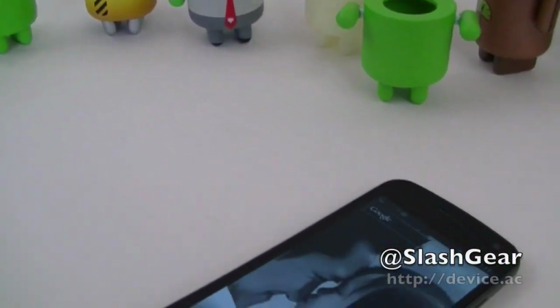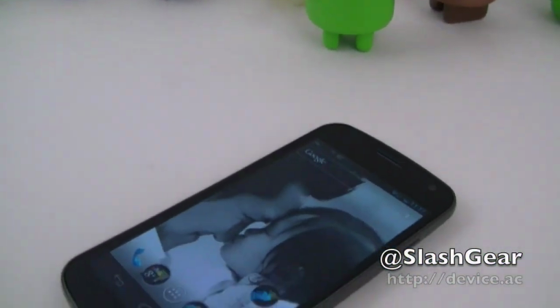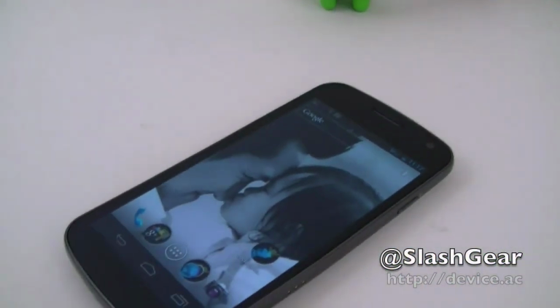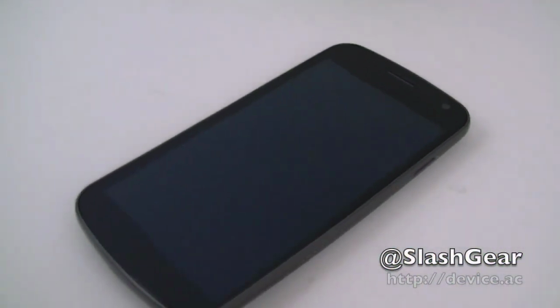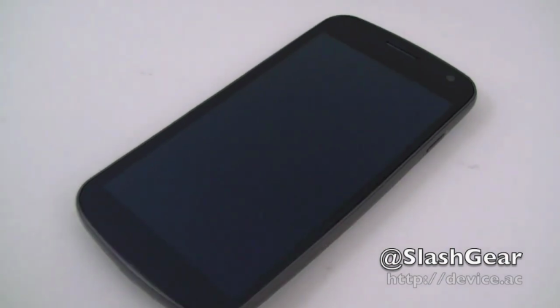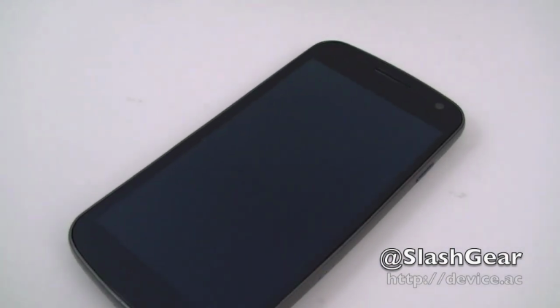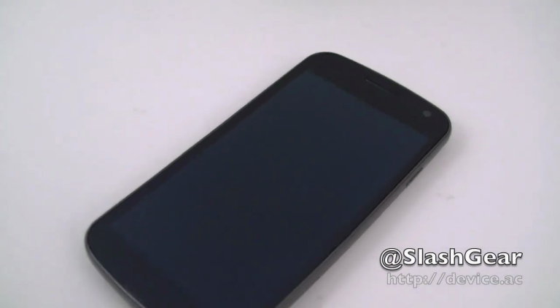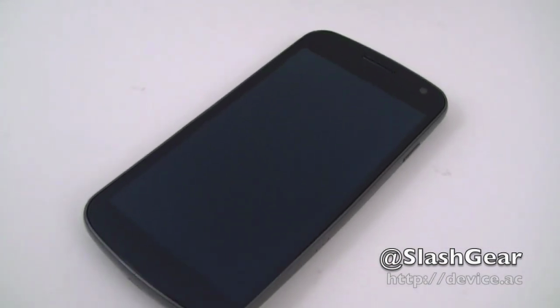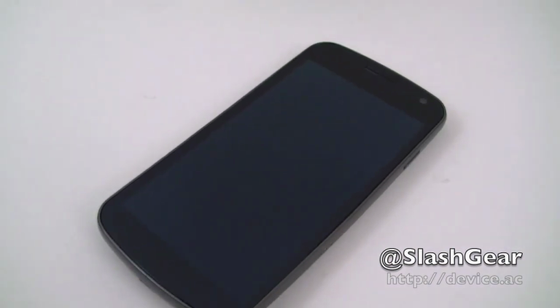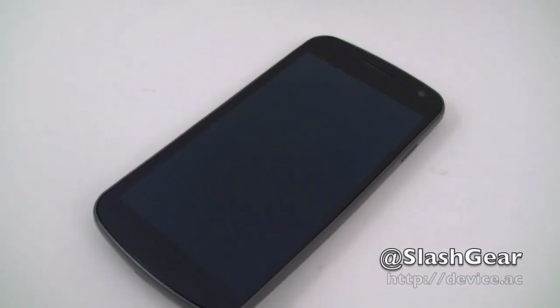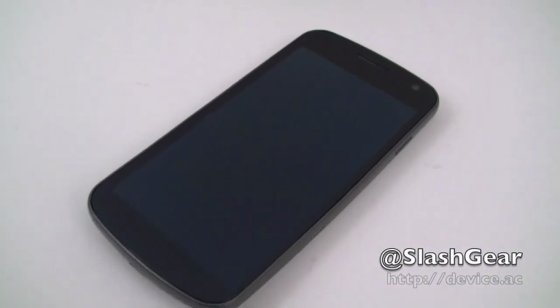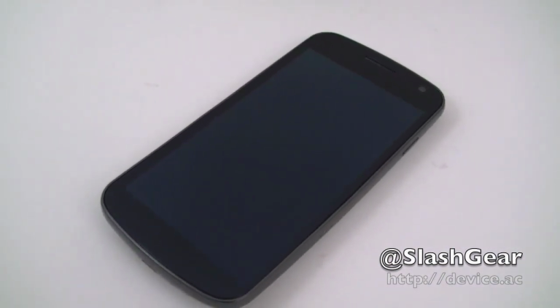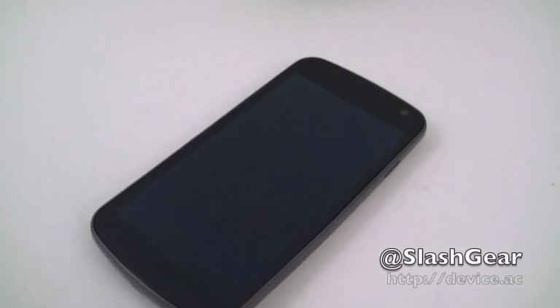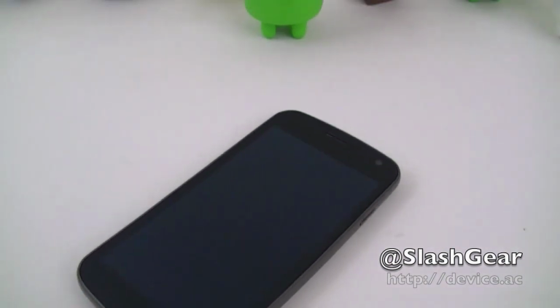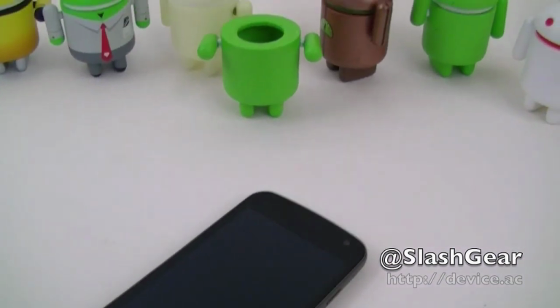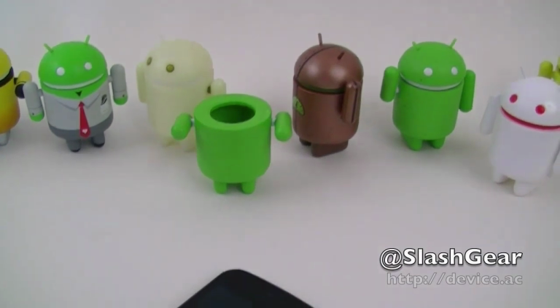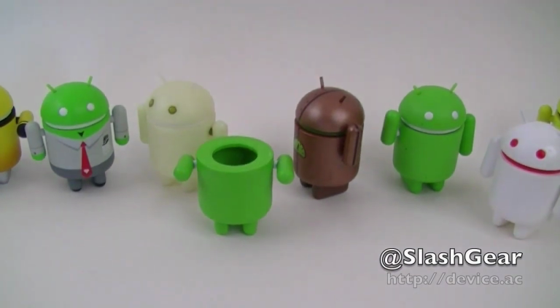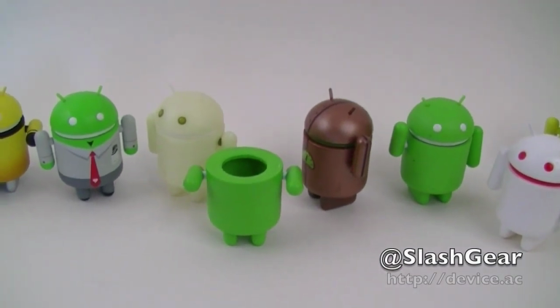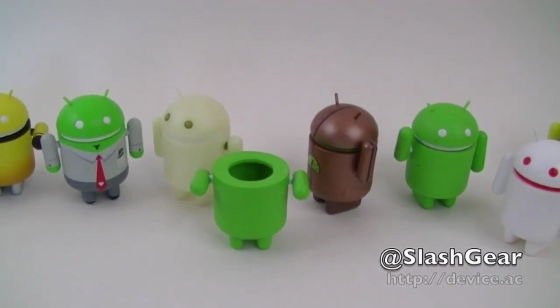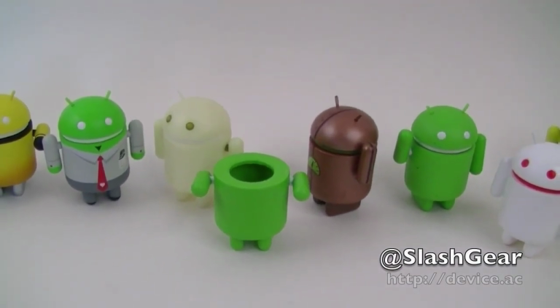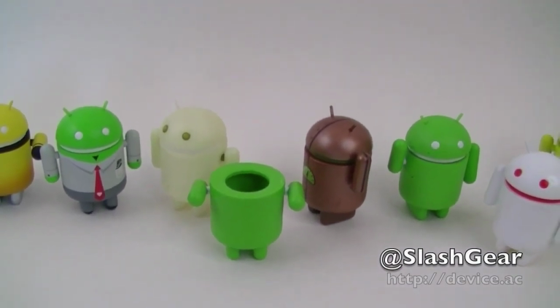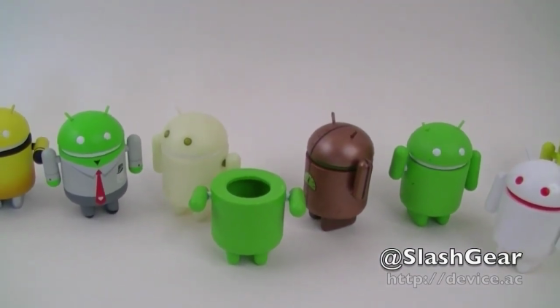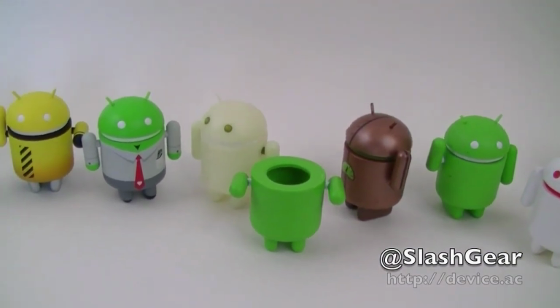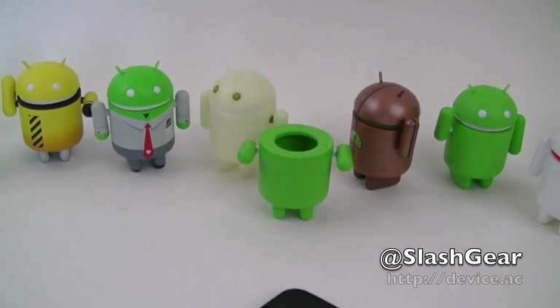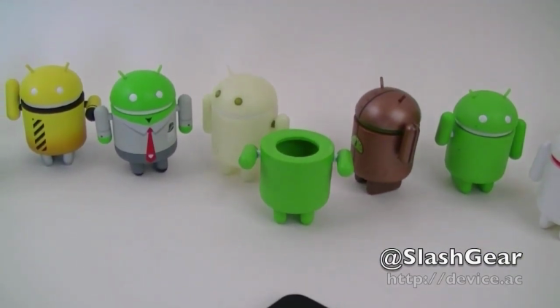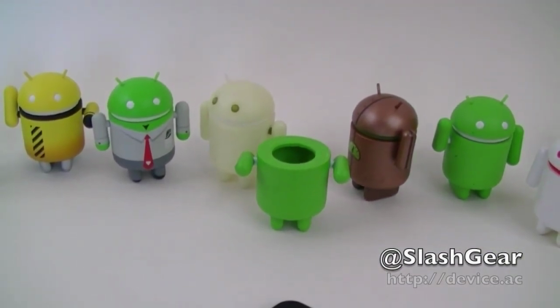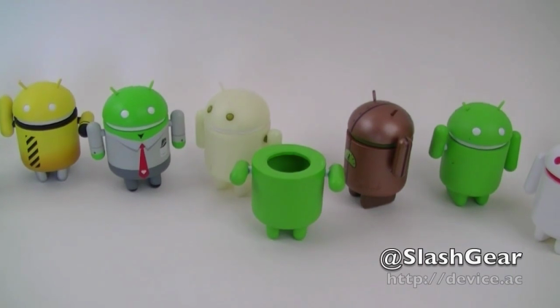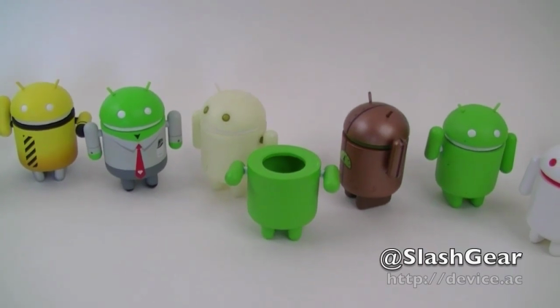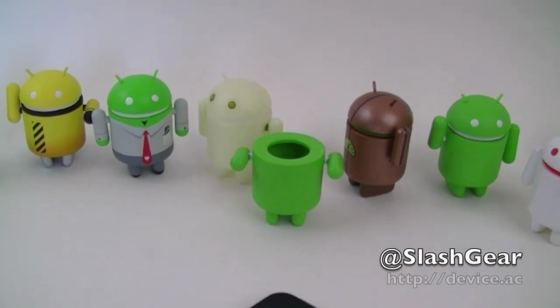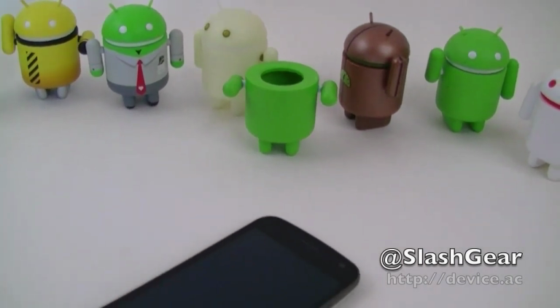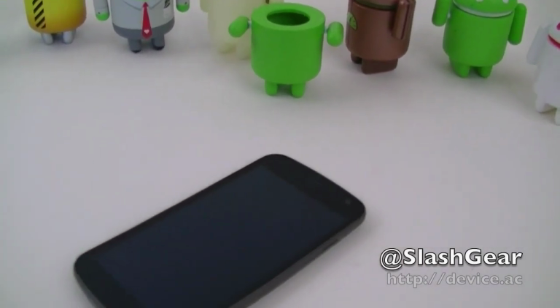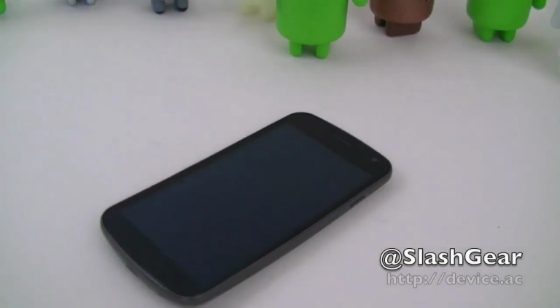And there is the Galaxy Nexus just turning off, powered by Ice Cream Sandwich. So with that, let me give you a quick walkthrough of some more features that are new on Ice Cream Sandwich.